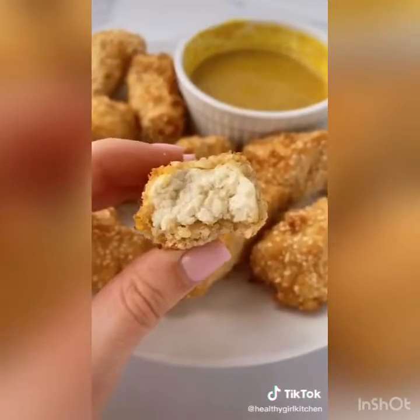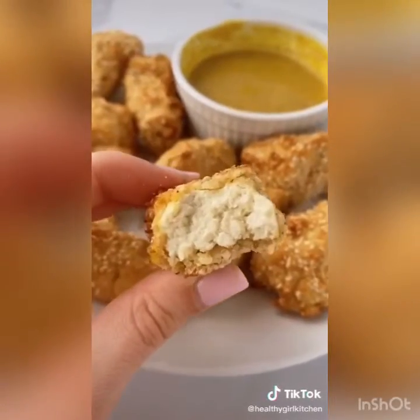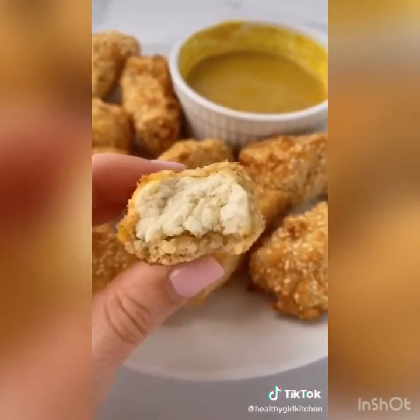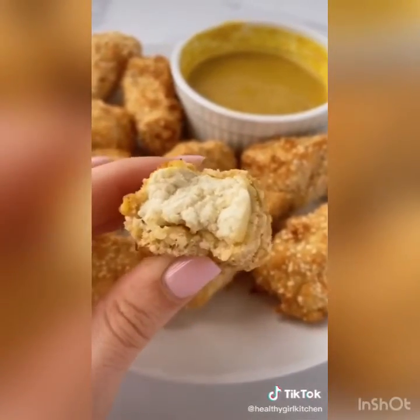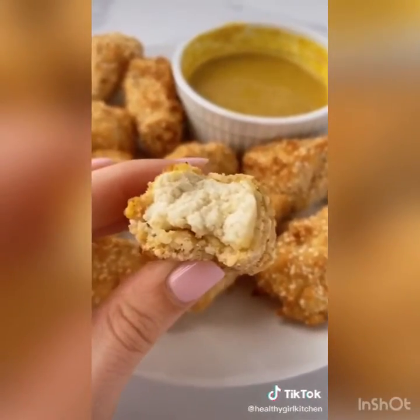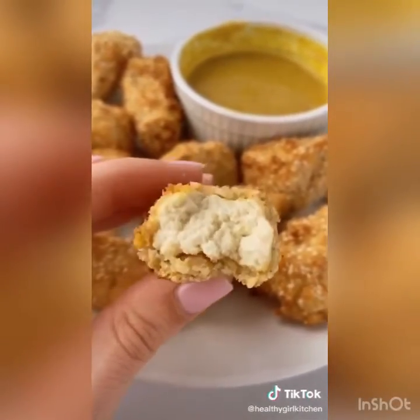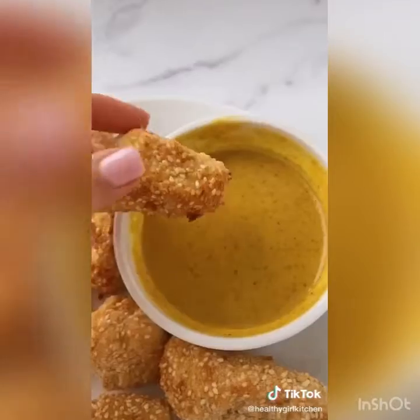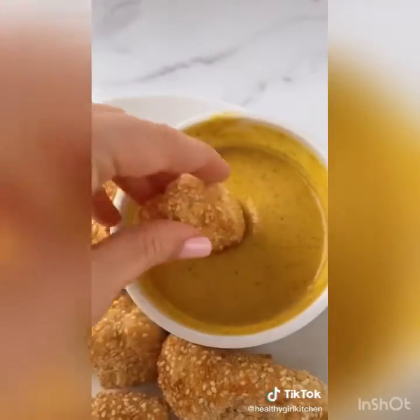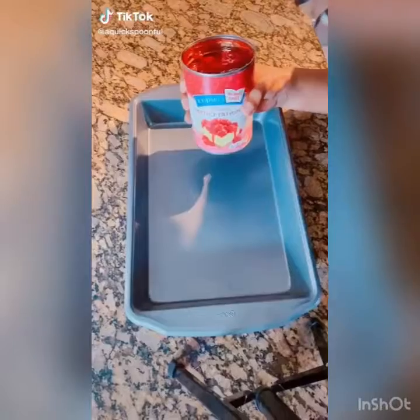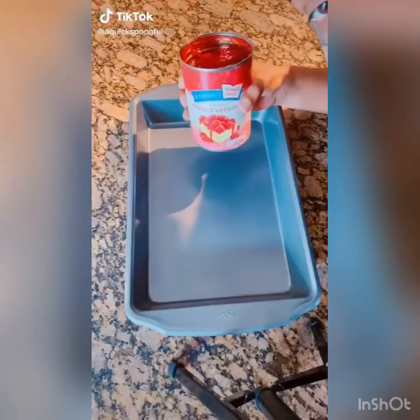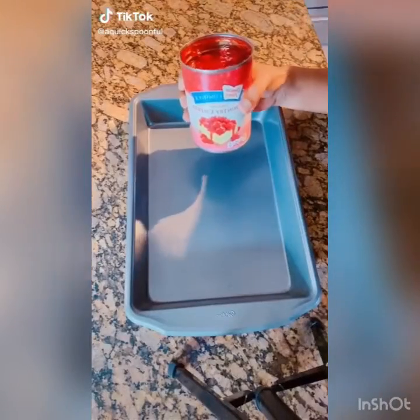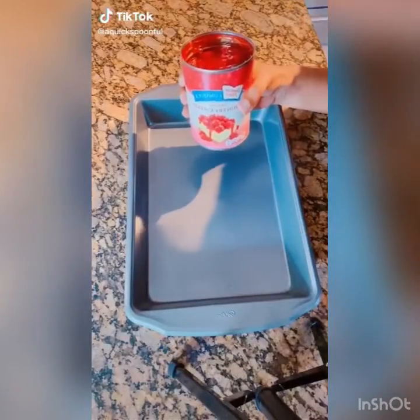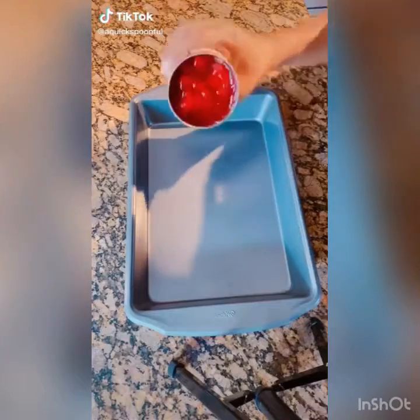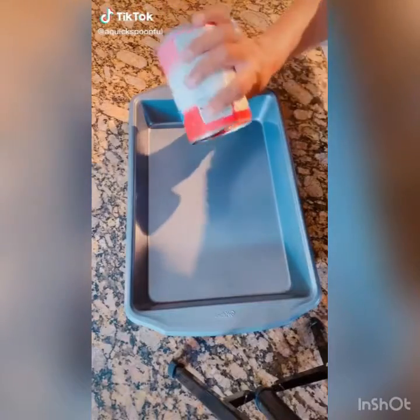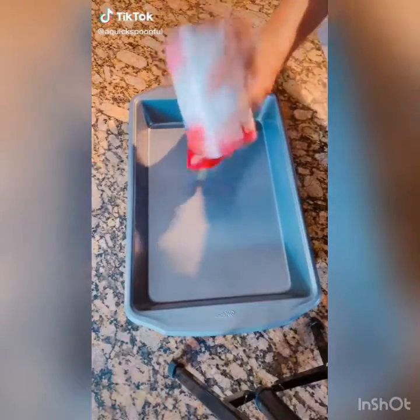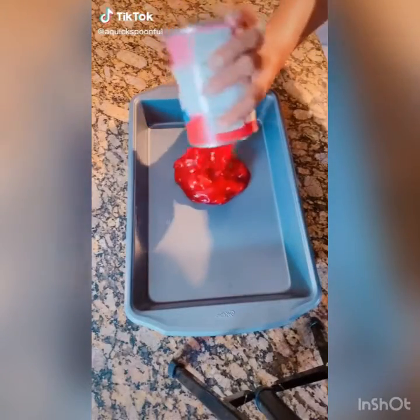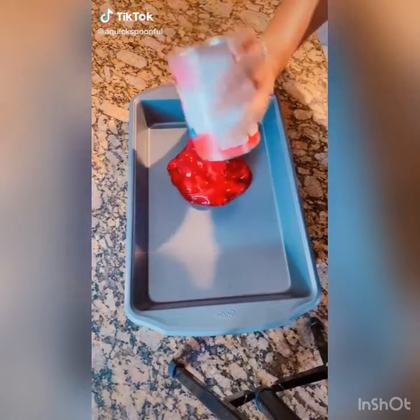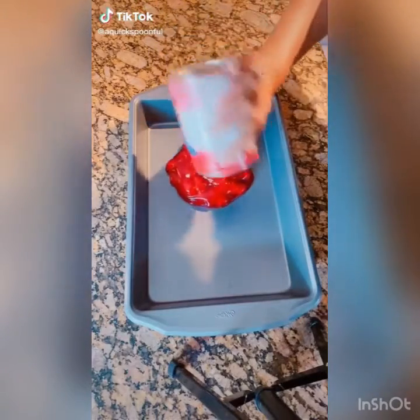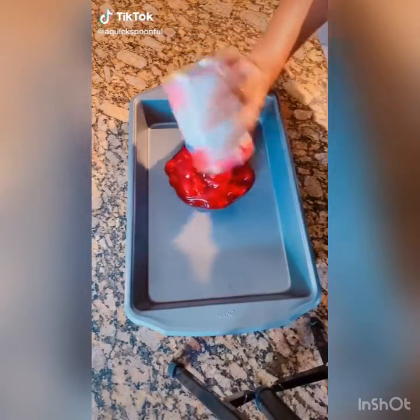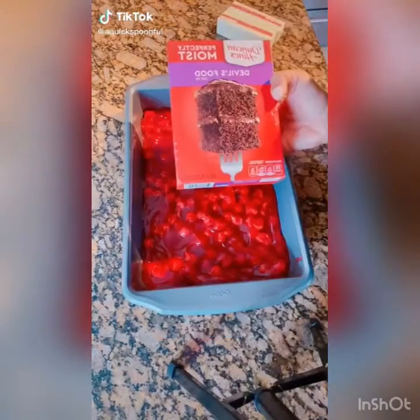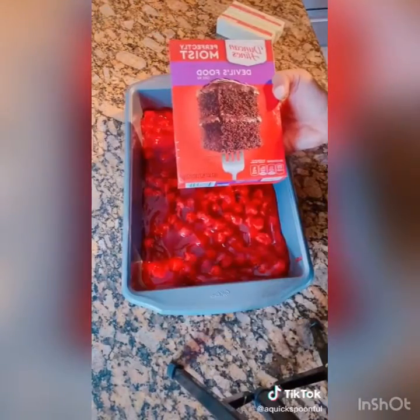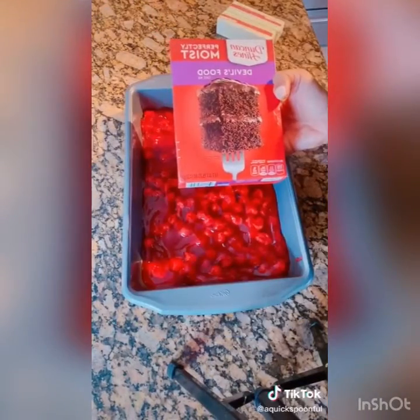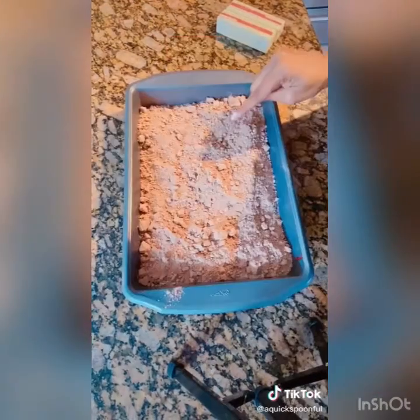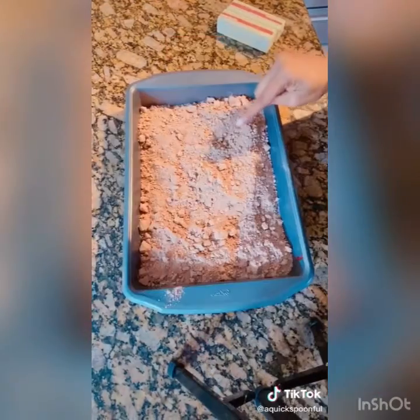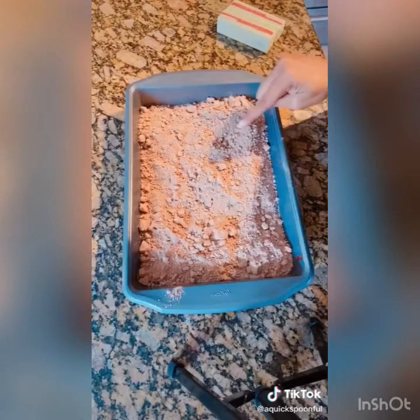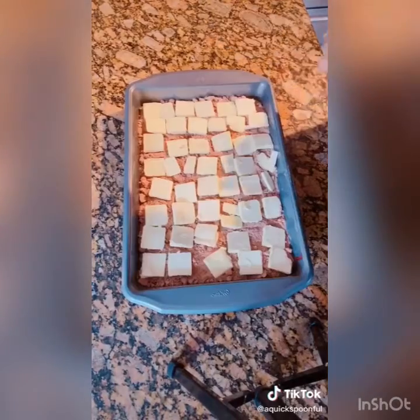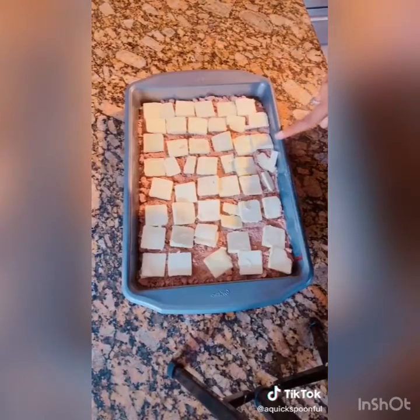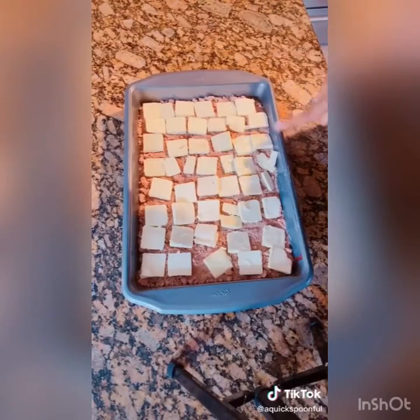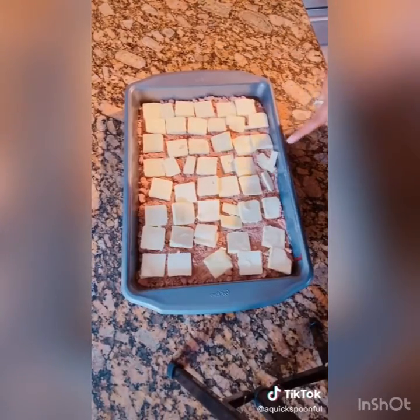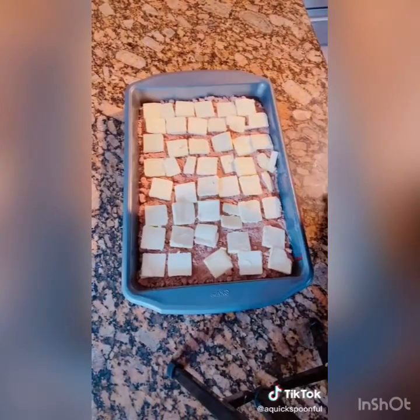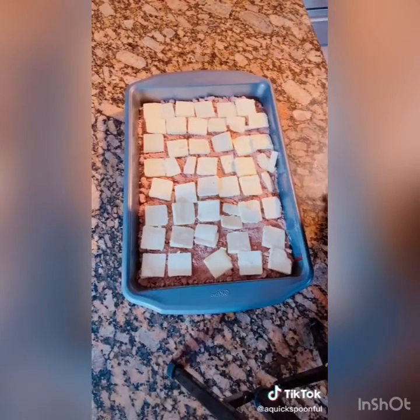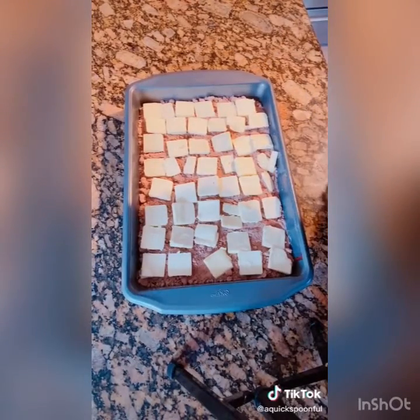Best 15-second dessert: two cans of pie cherry filling, one pack of devil's food cake — don't mix it — two sticks of butter sliced thin, into a 350-degree oven.